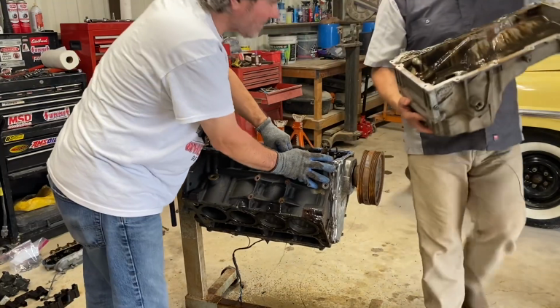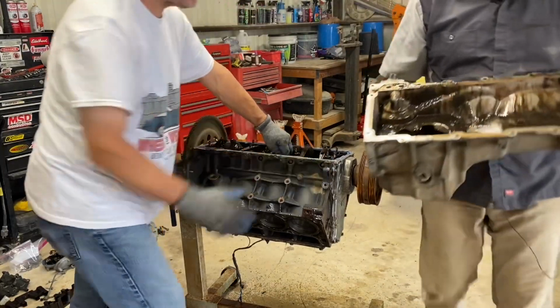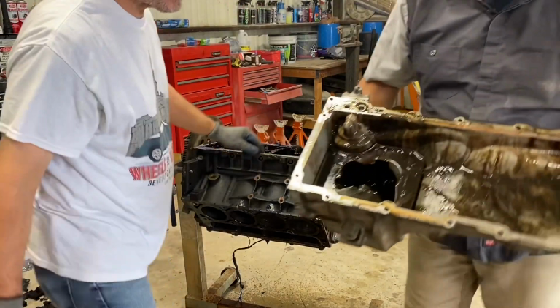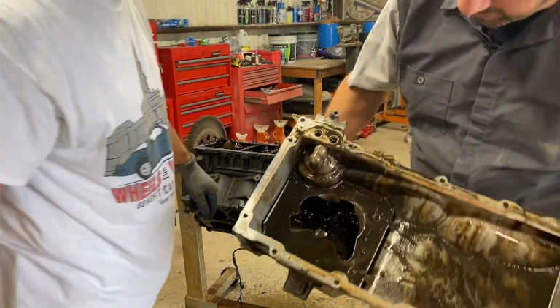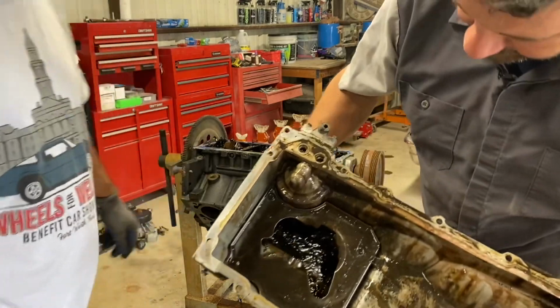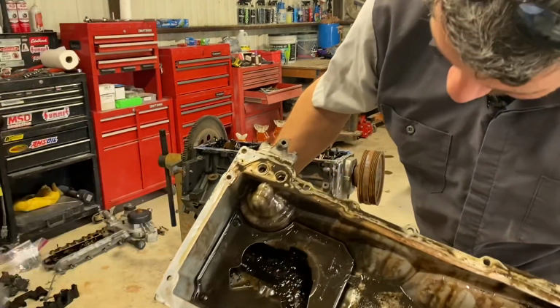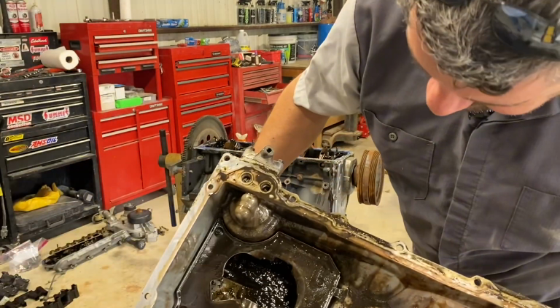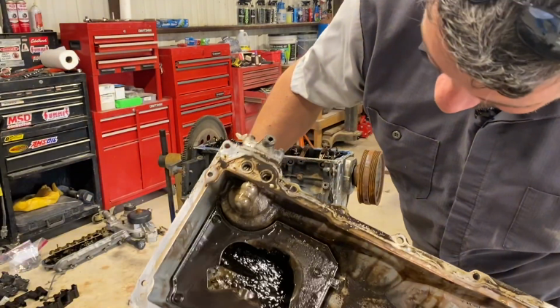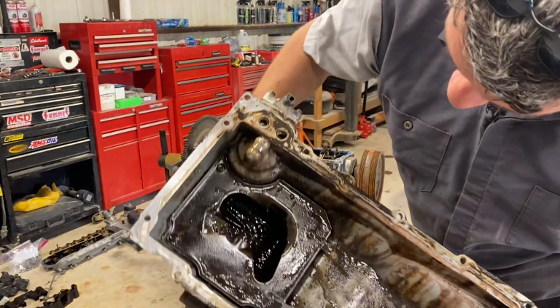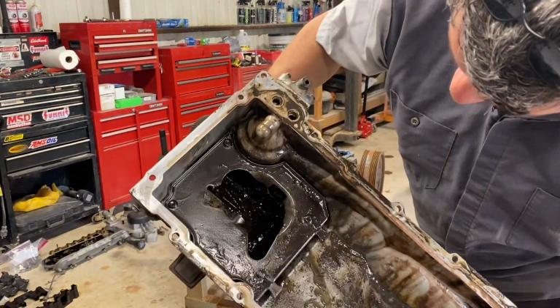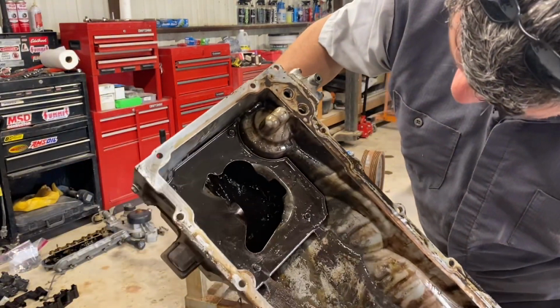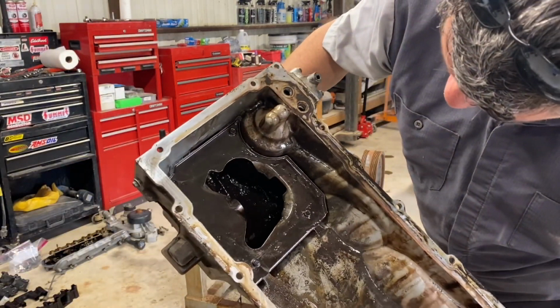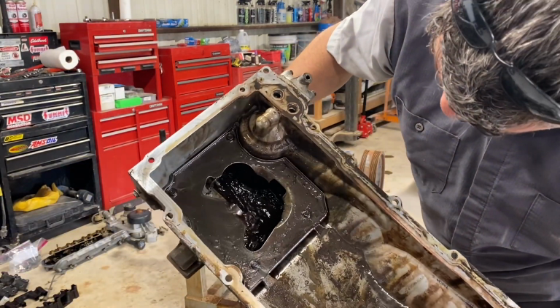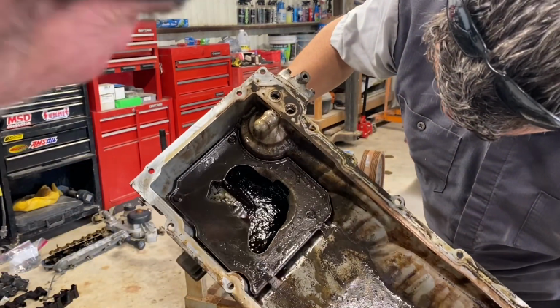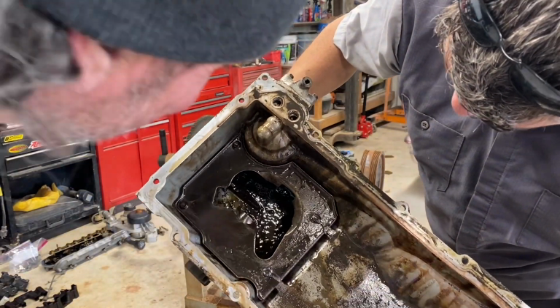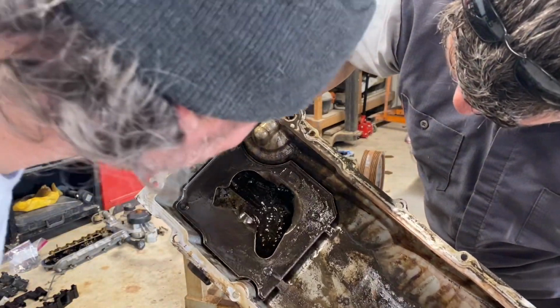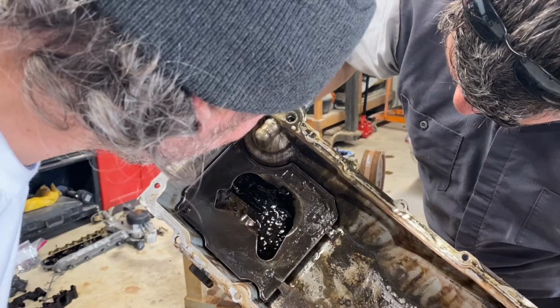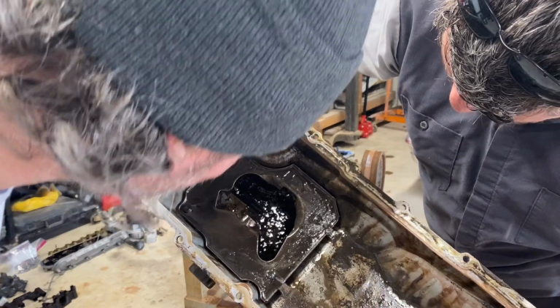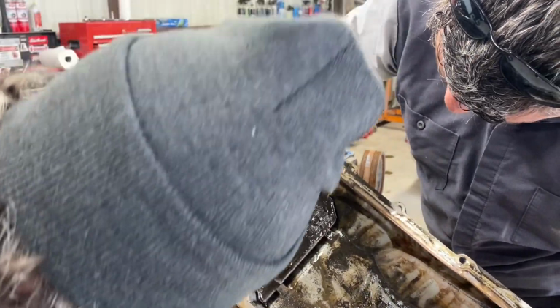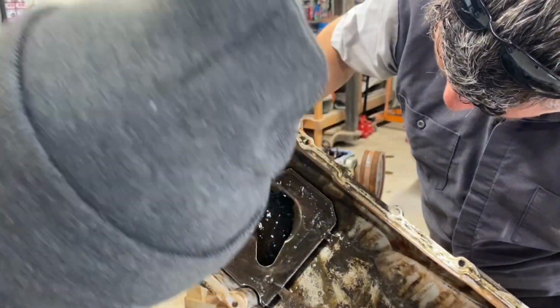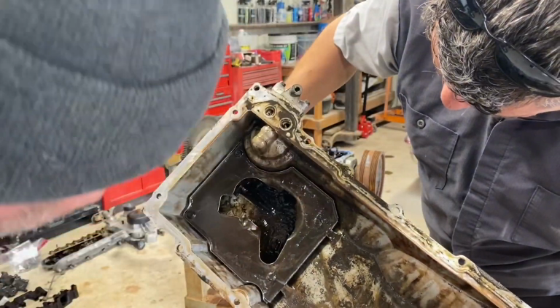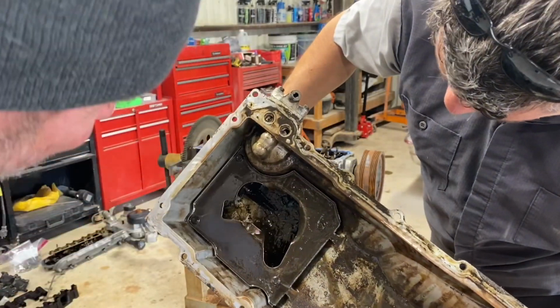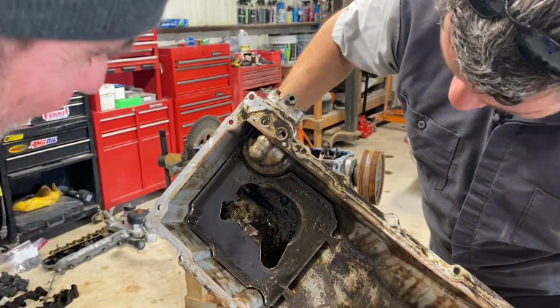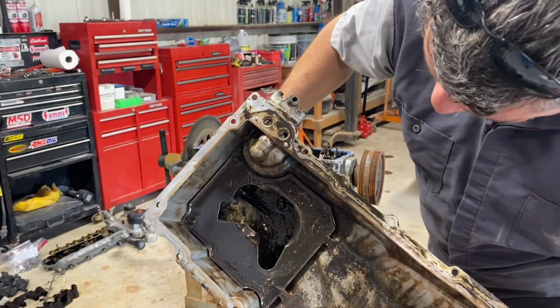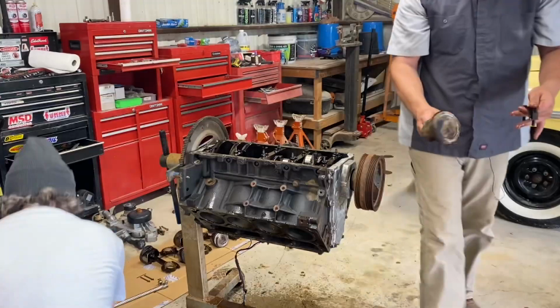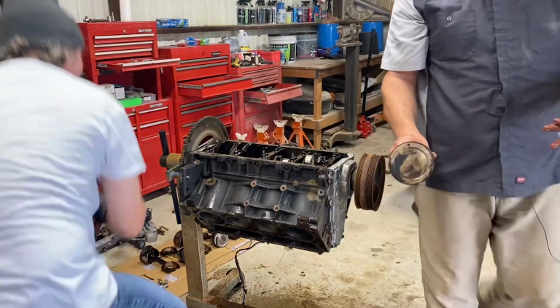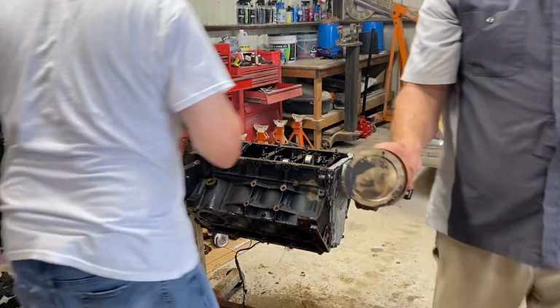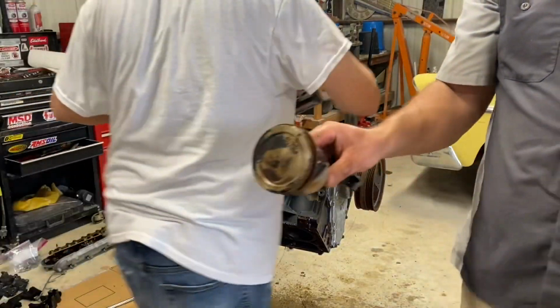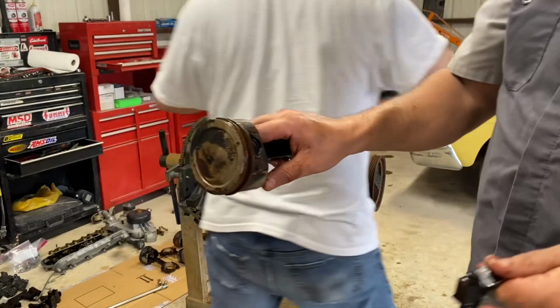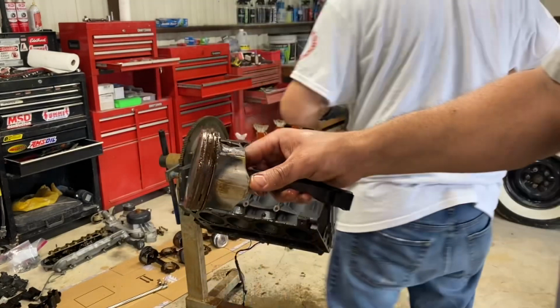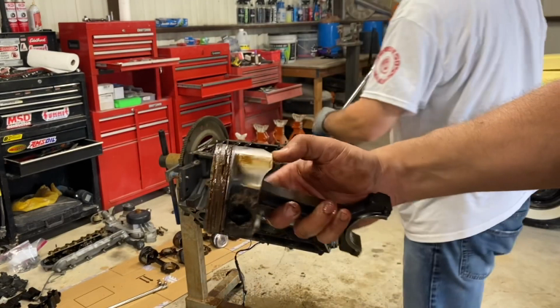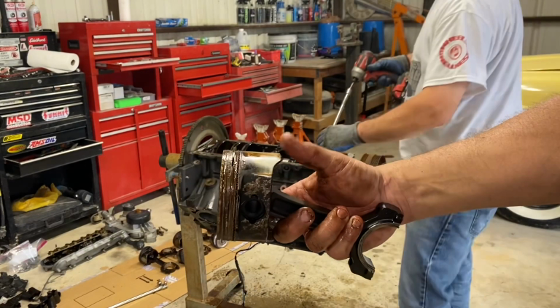I hope you can pick this up on camera, but there's definitely something in the bottom there — it's very shiny, looks like bearing material of some sort. There's another one. This is the side that was frozen up.